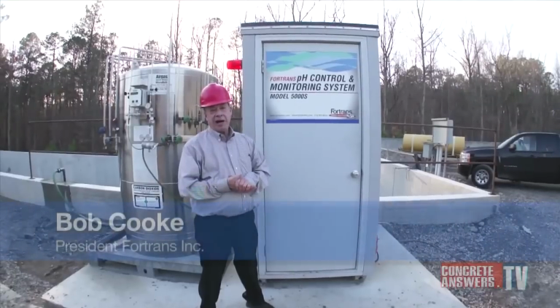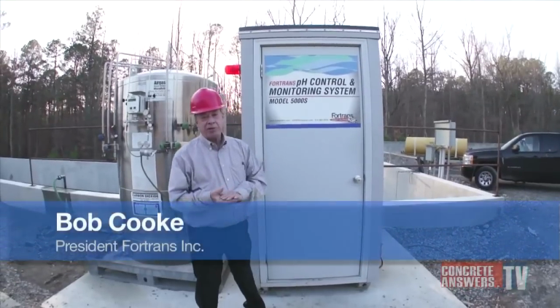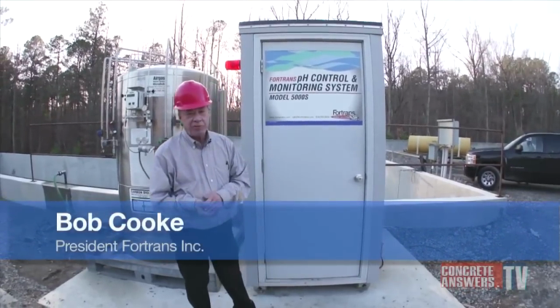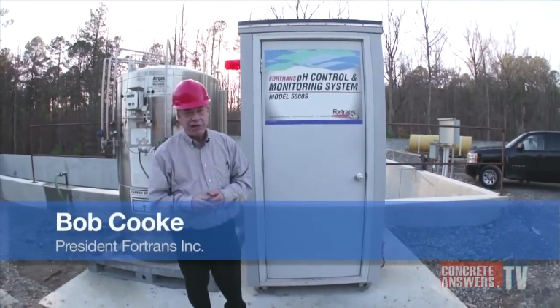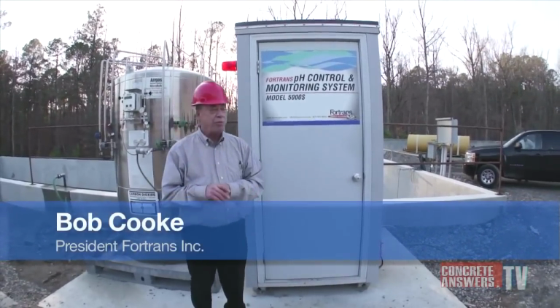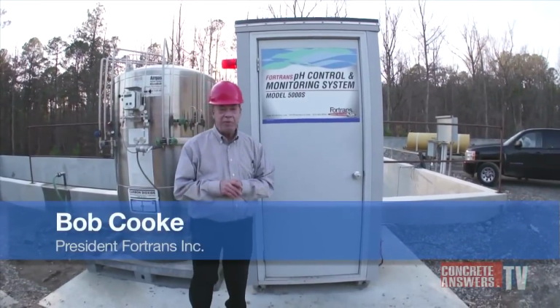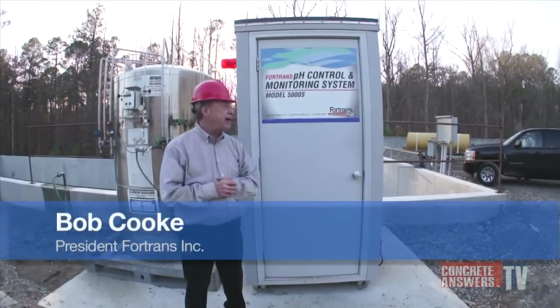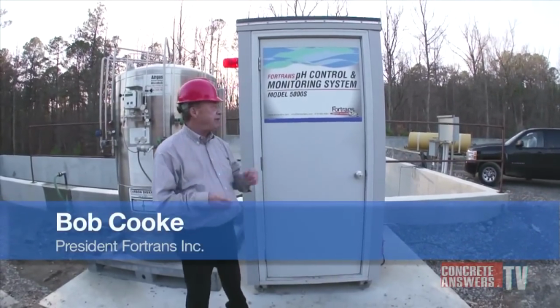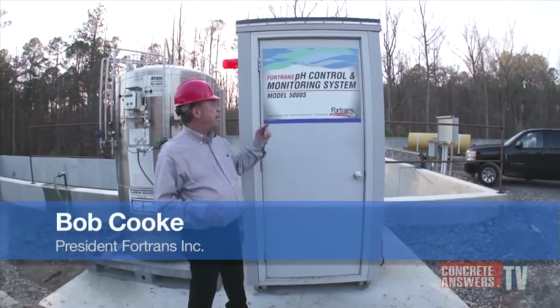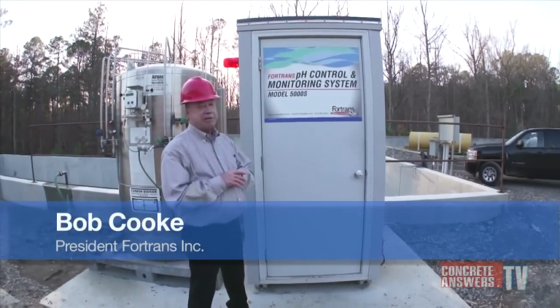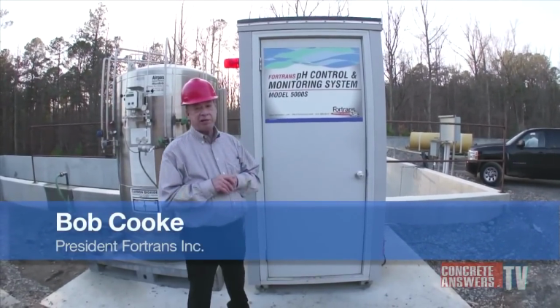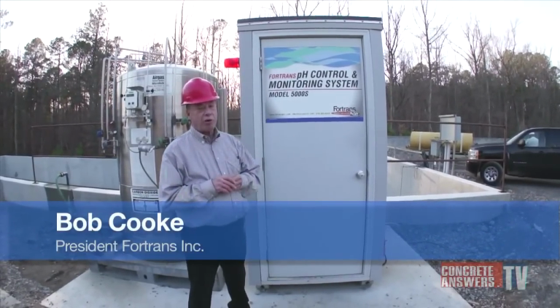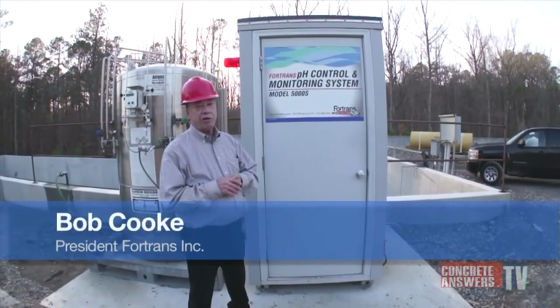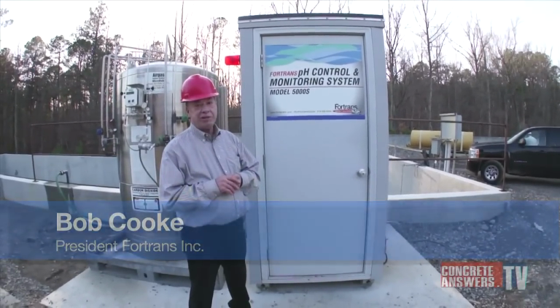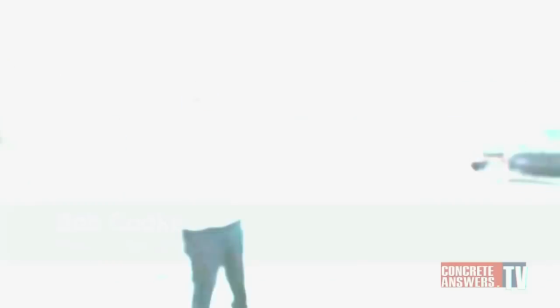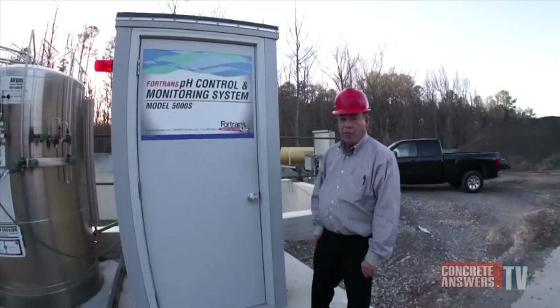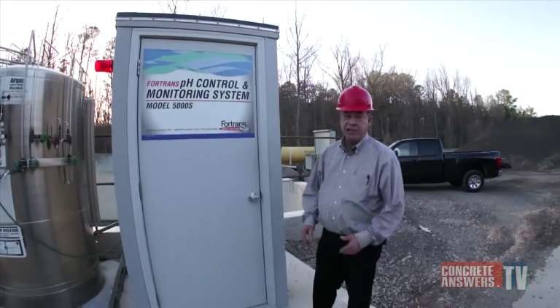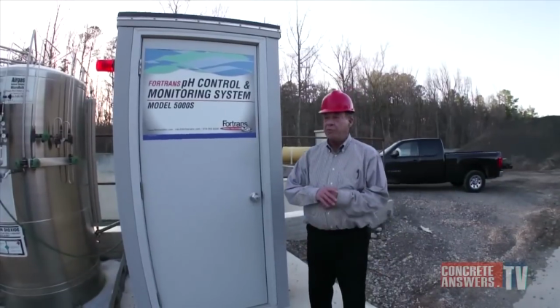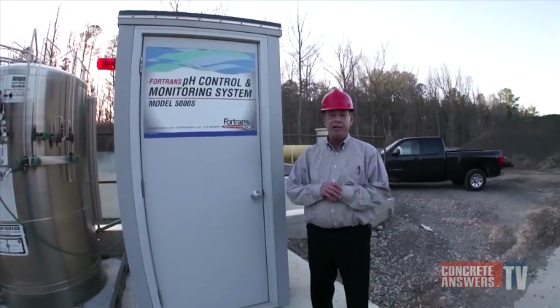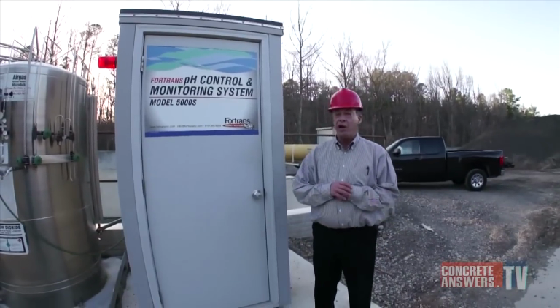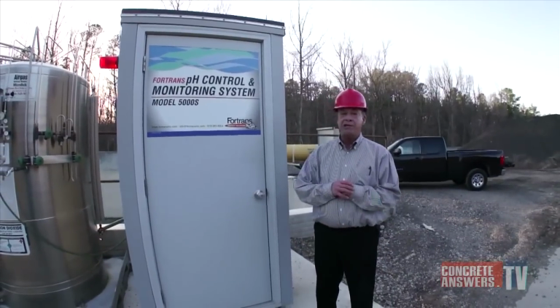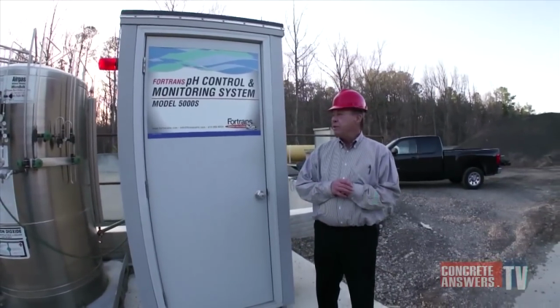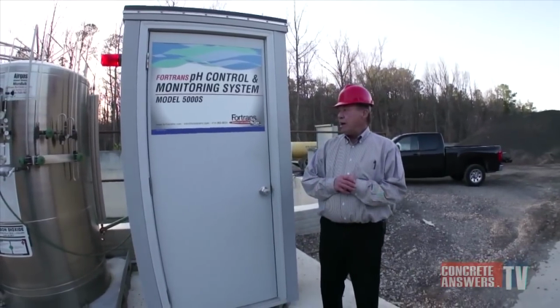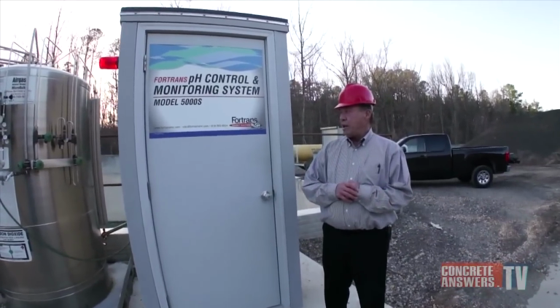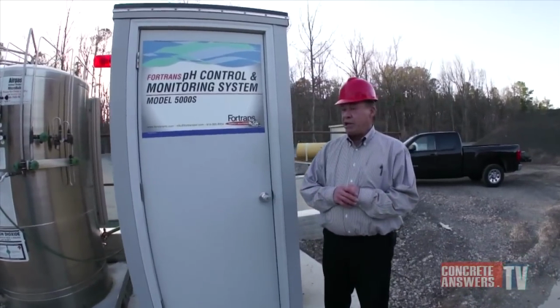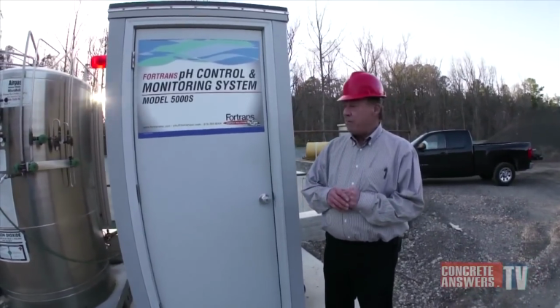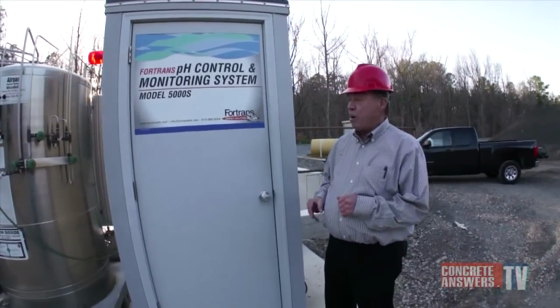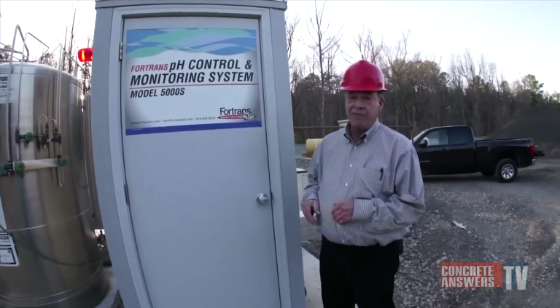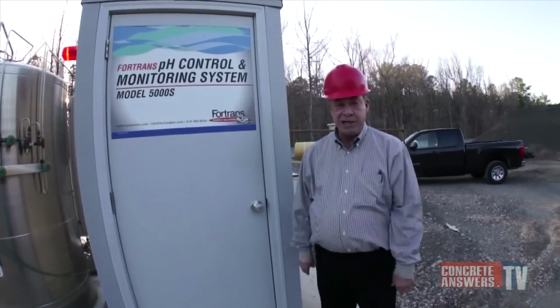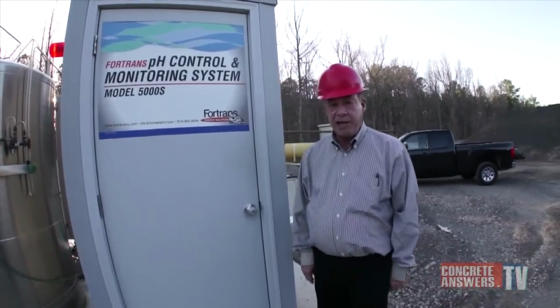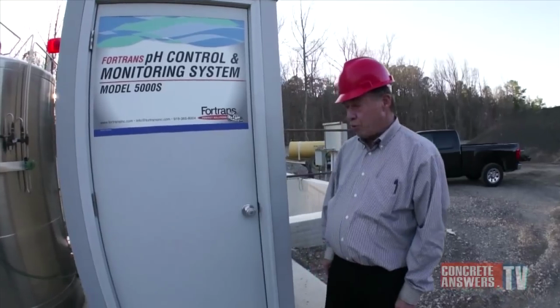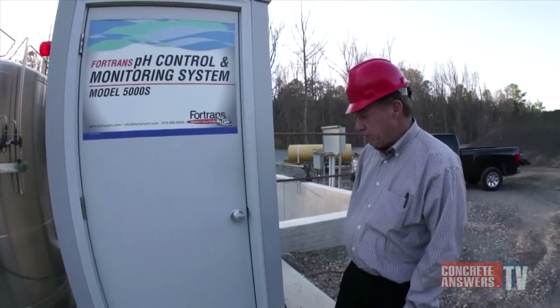Hi, I'm Bob Cook with Fortrans Incorporated. We manufacture the 5000S pH control and monitoring system. We're at a ready-mix concrete plant in the Carolinas and I'd like to tell you a little bit about our model 5000S pH control system.